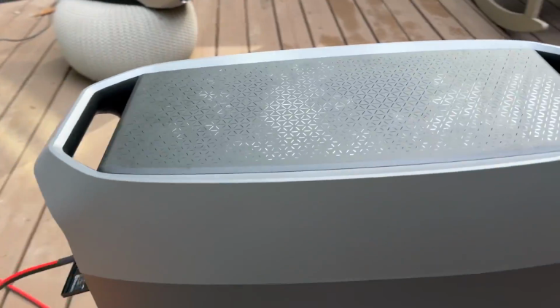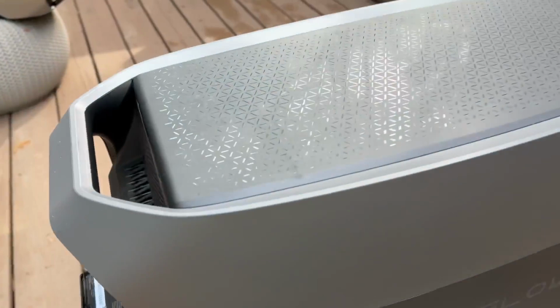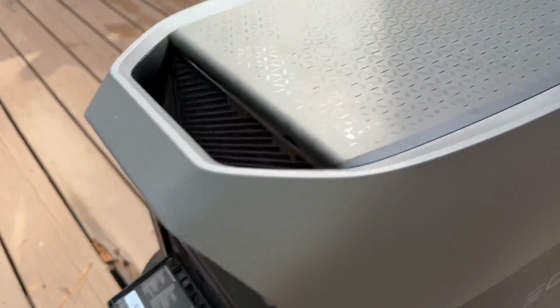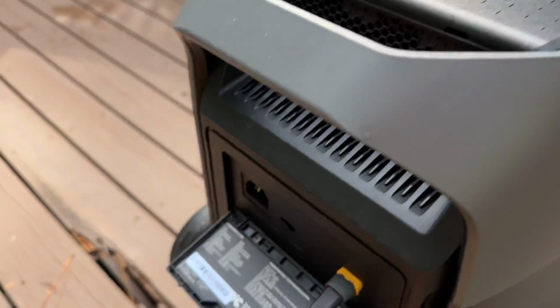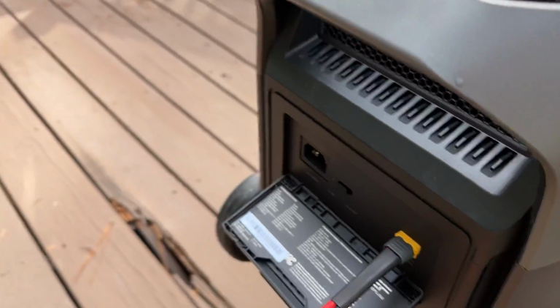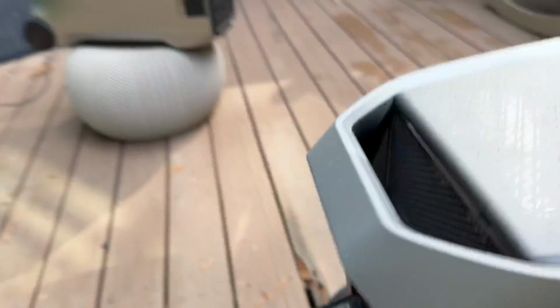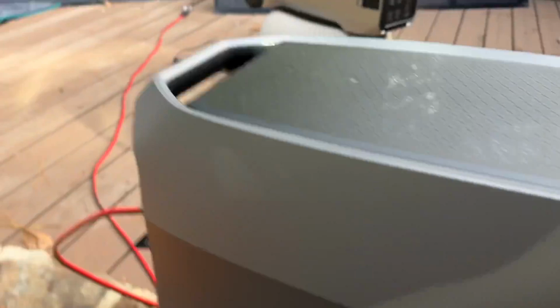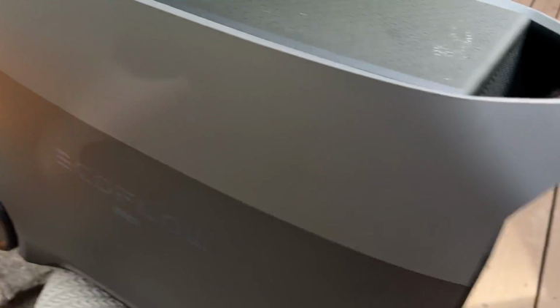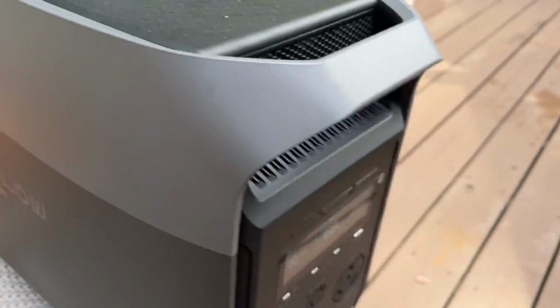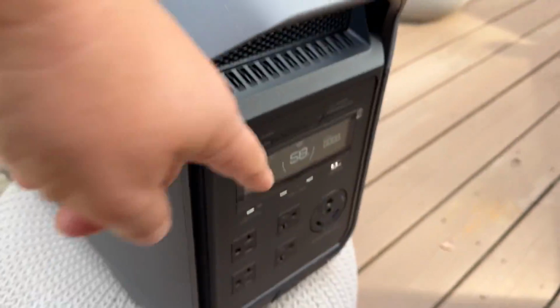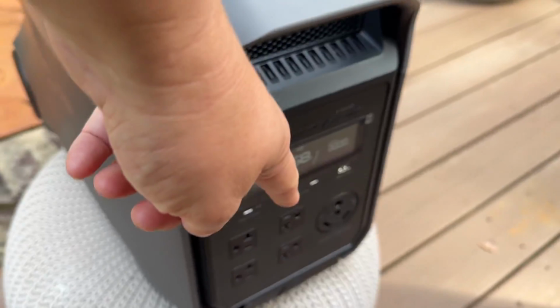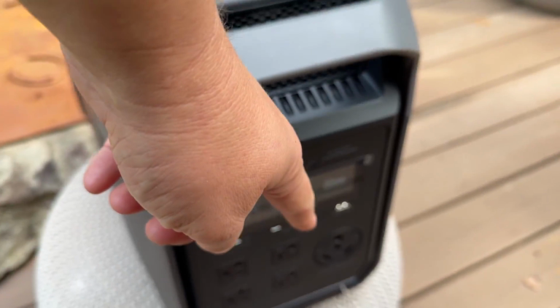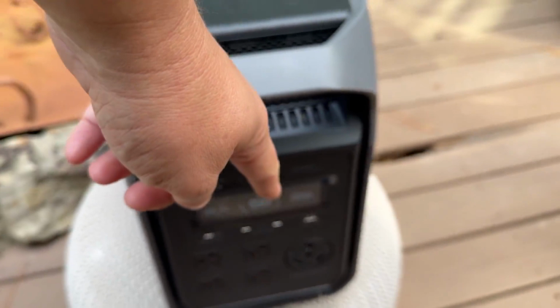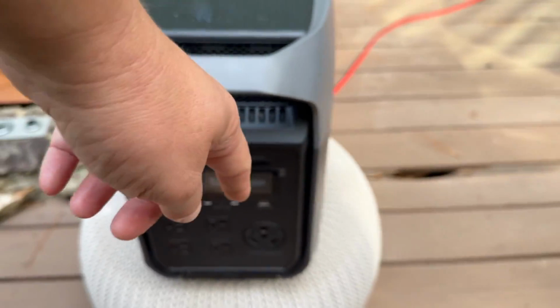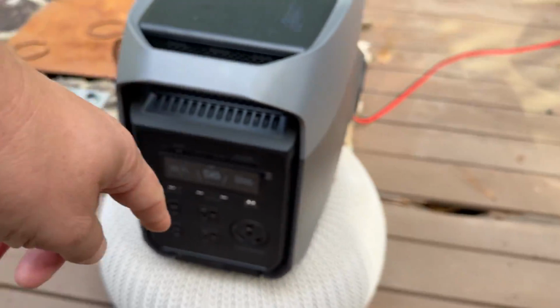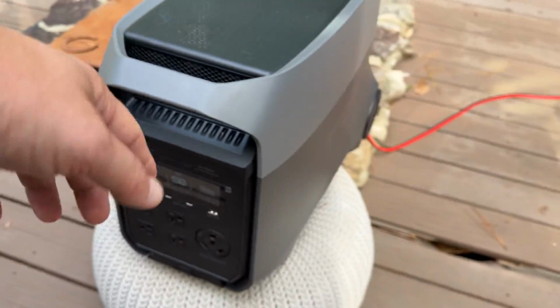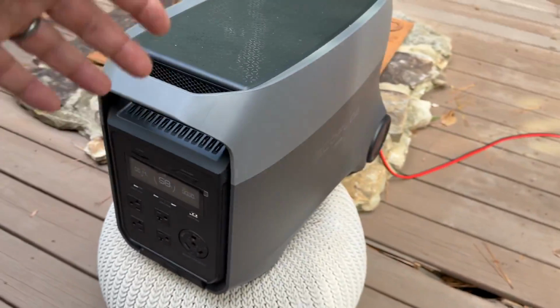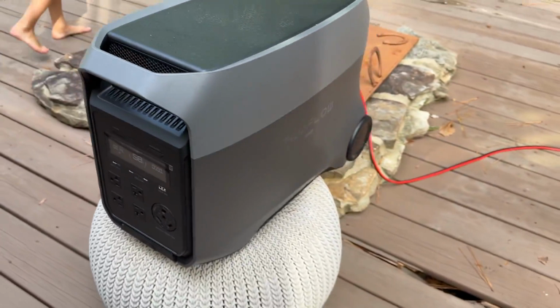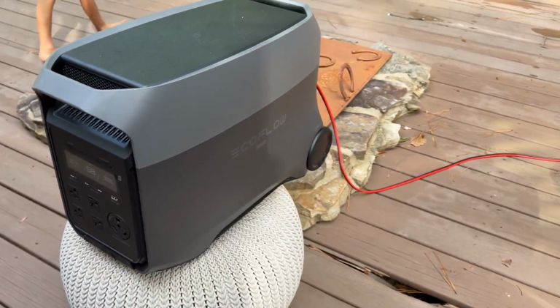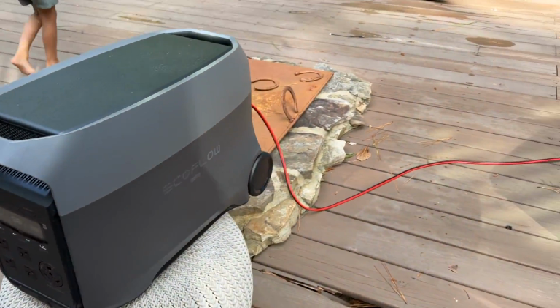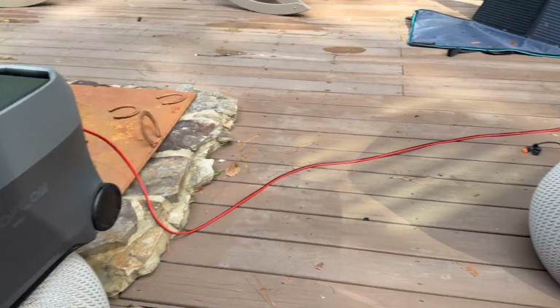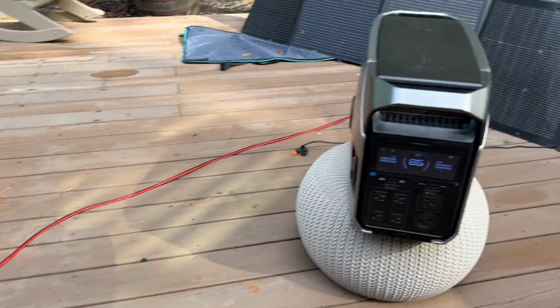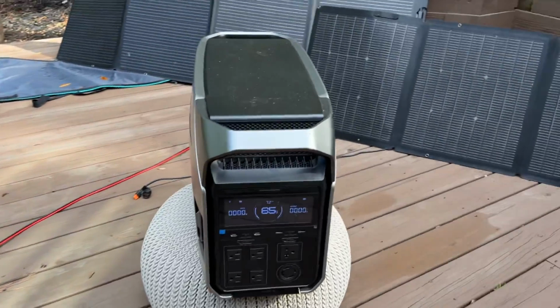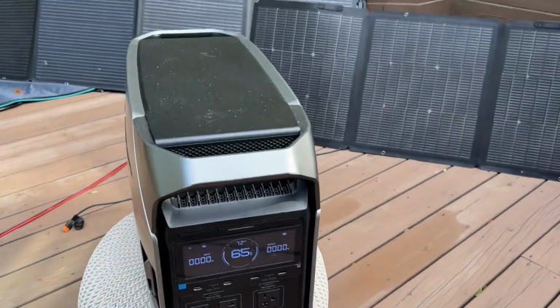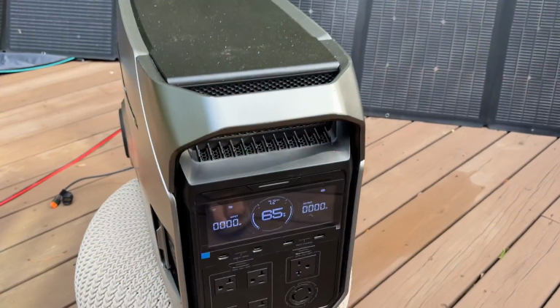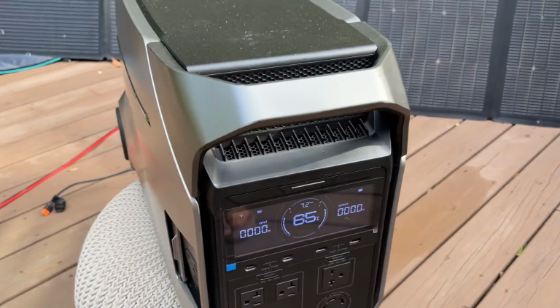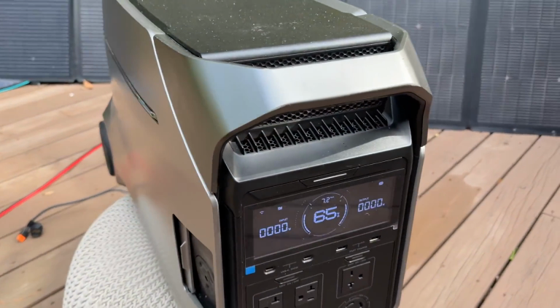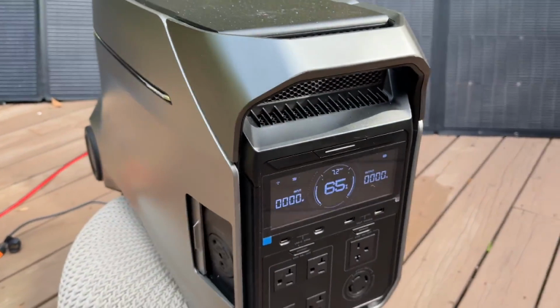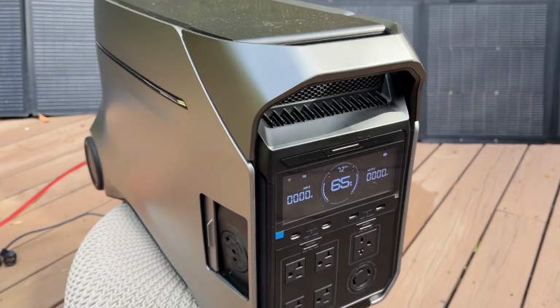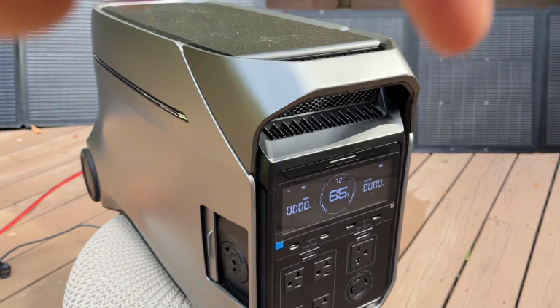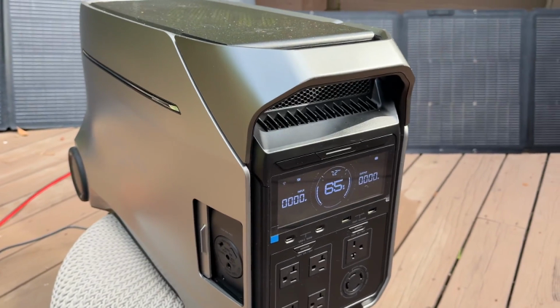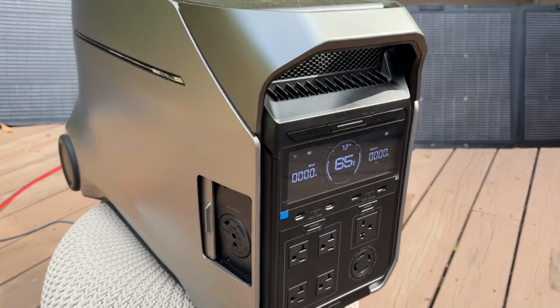You've got a single 240 port, so you can charge electric vehicles and run washers and dryers. The Delta Pro 3 has two 240 ports.